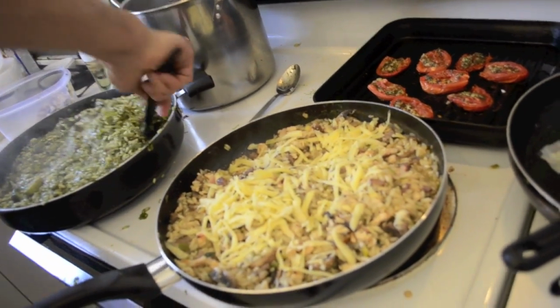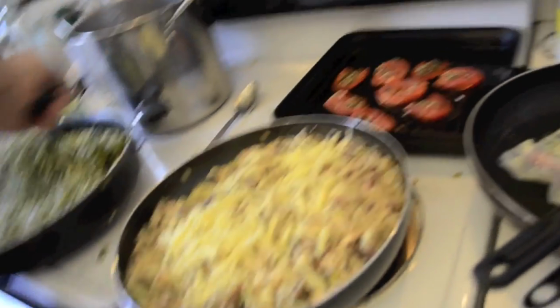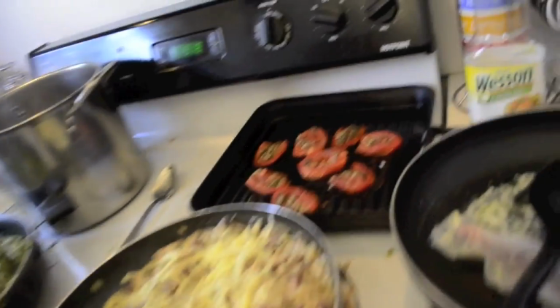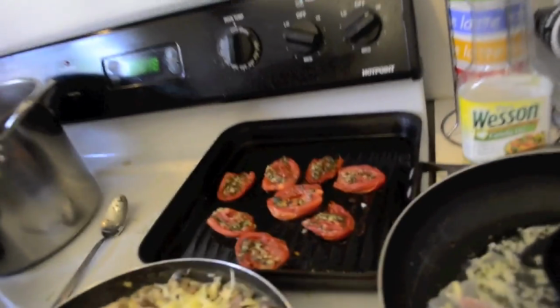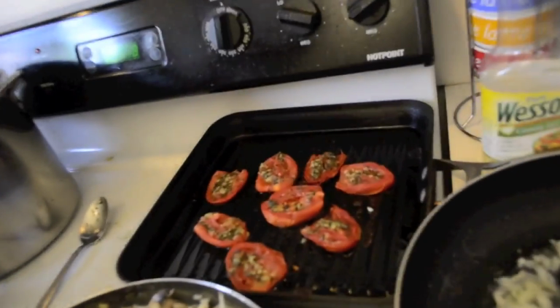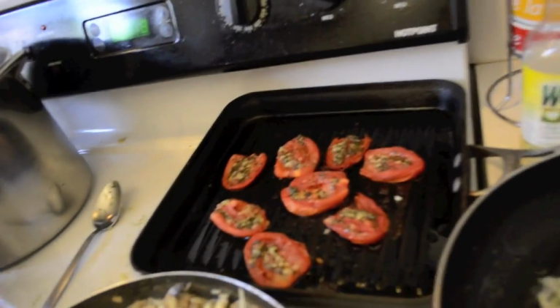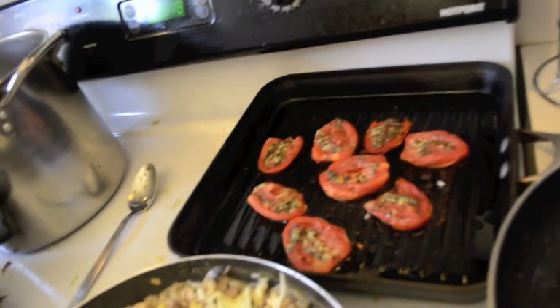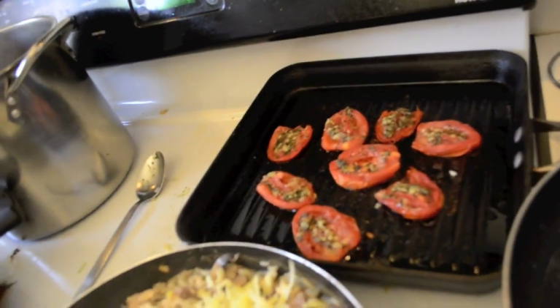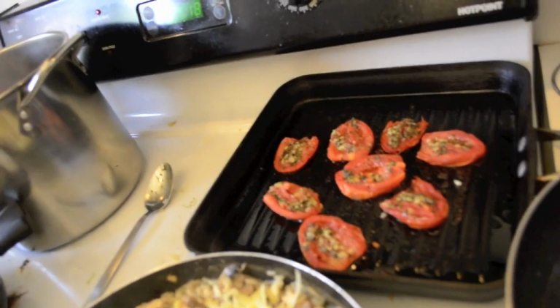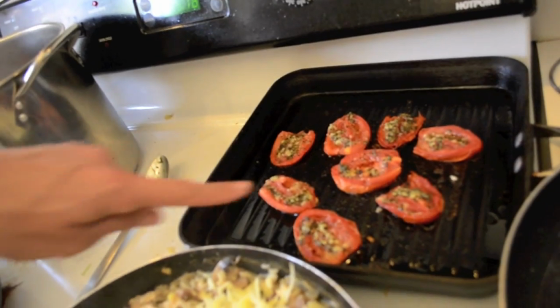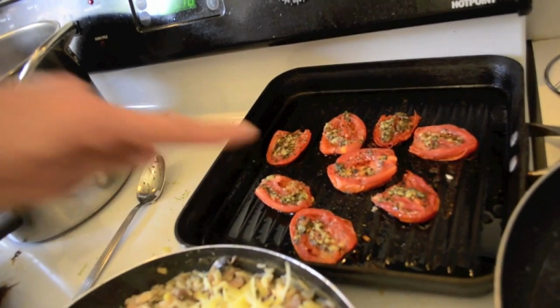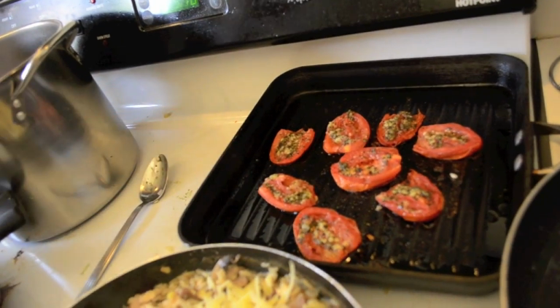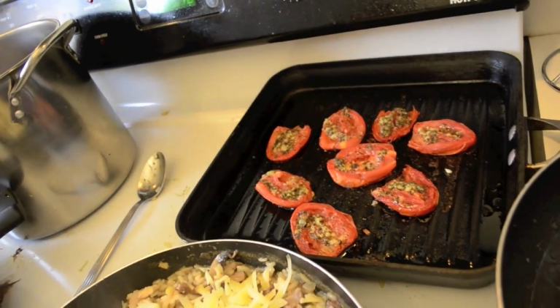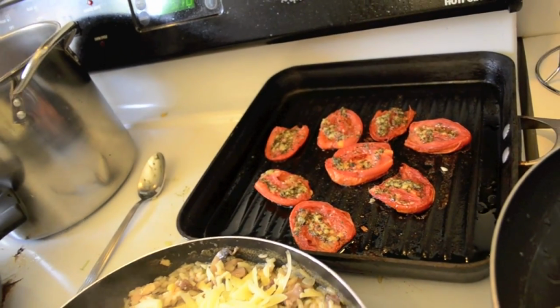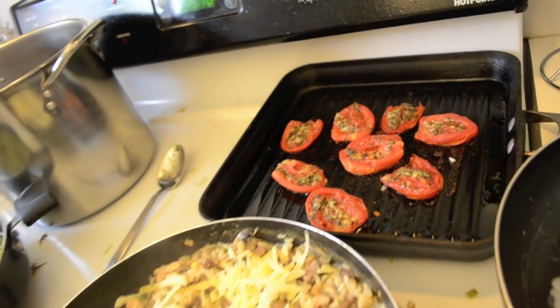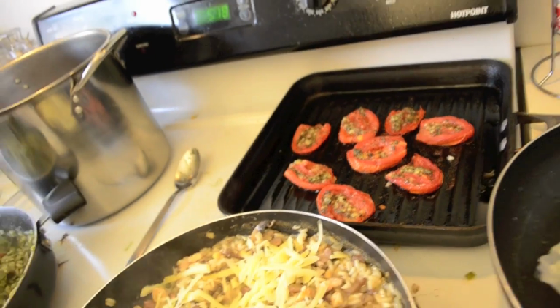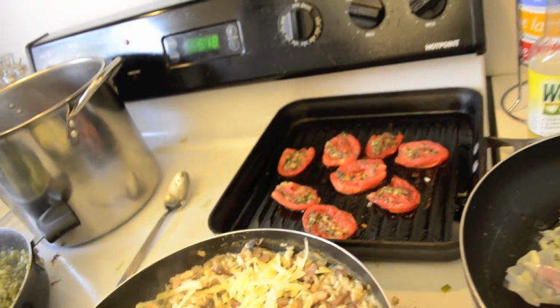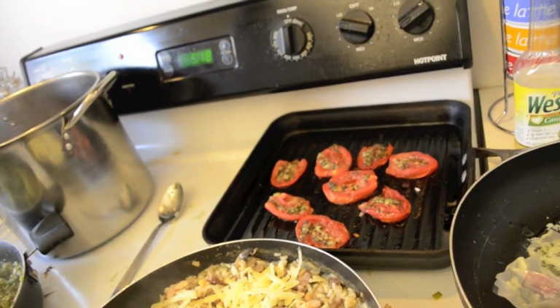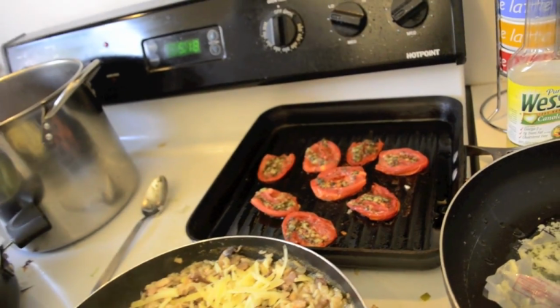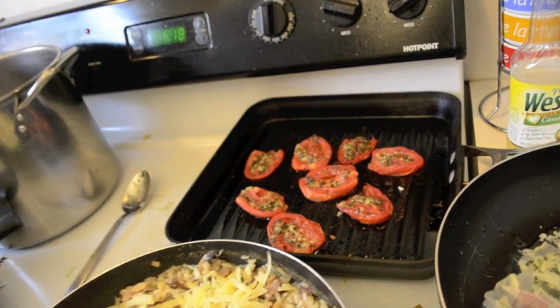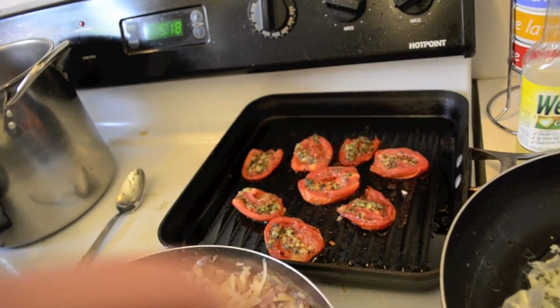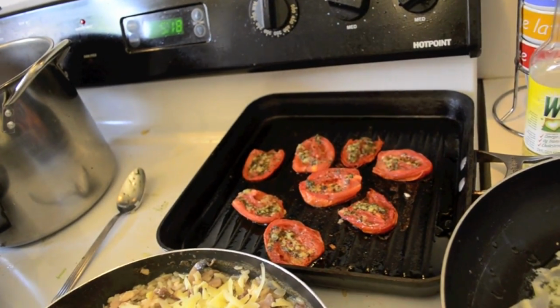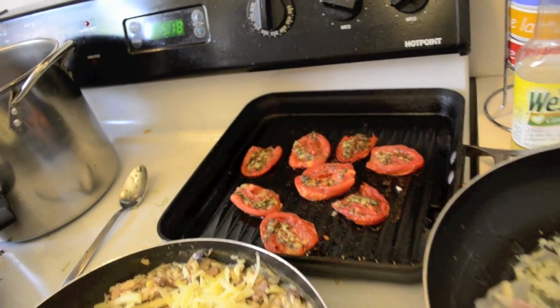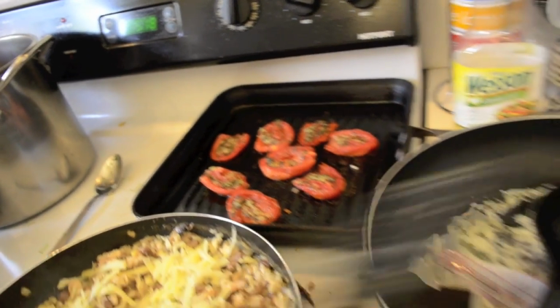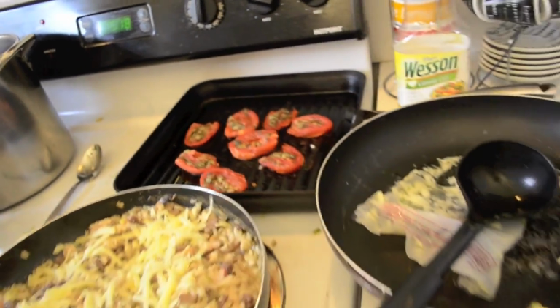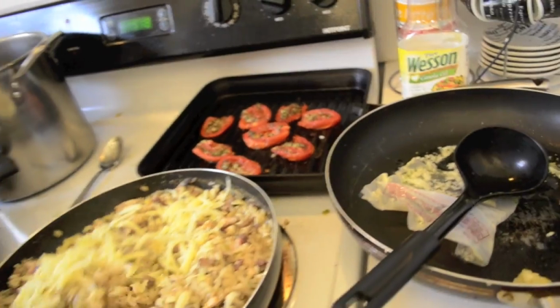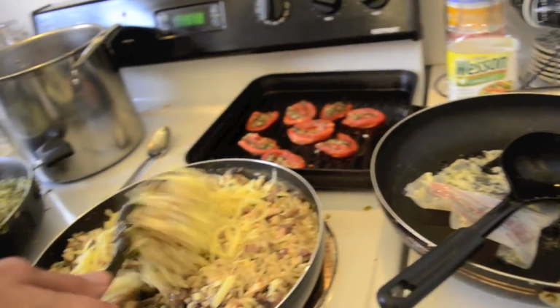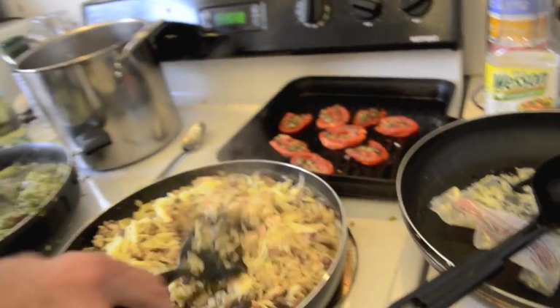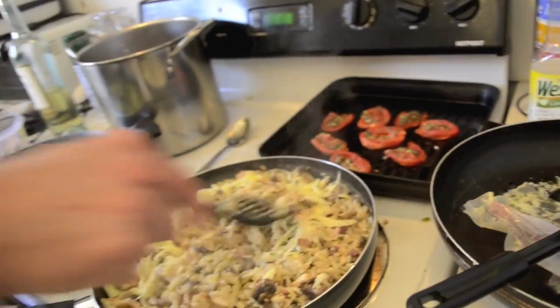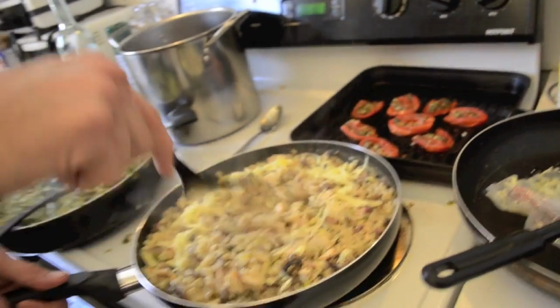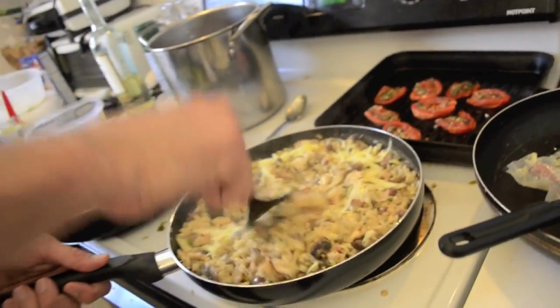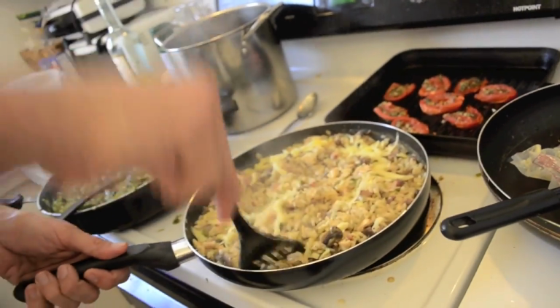These tomatoes are going to be decoration for the risotto — both the tomatoes and the asparagus for the vegetarian risotto.